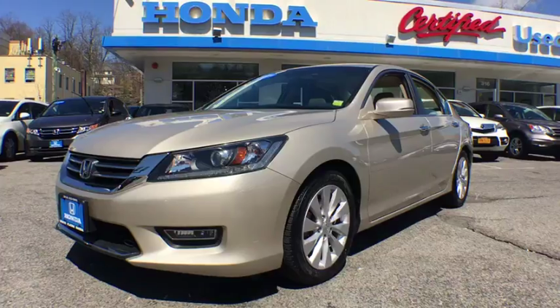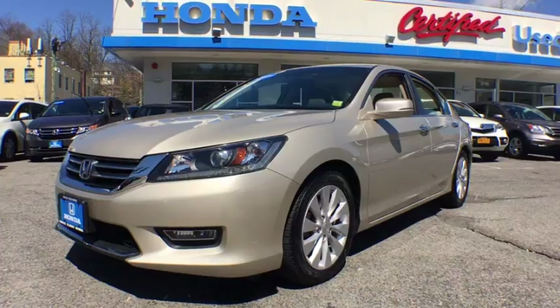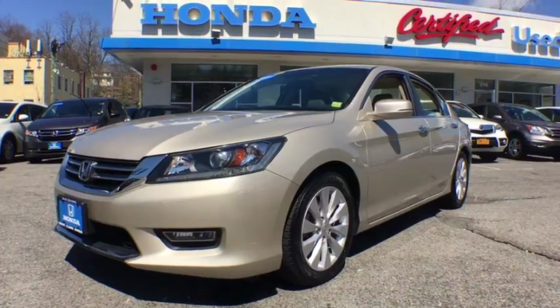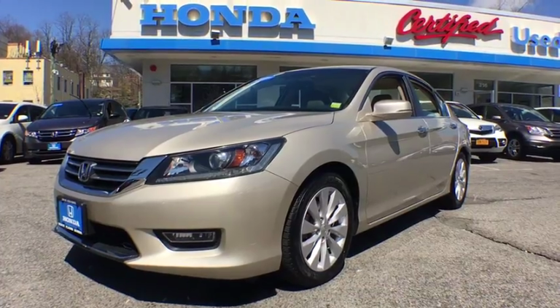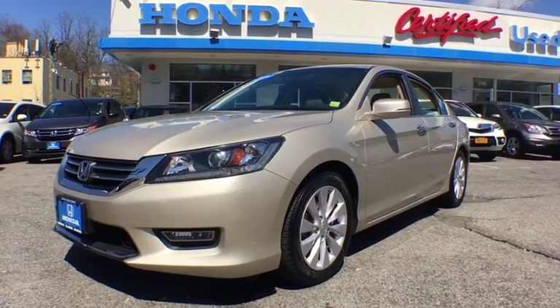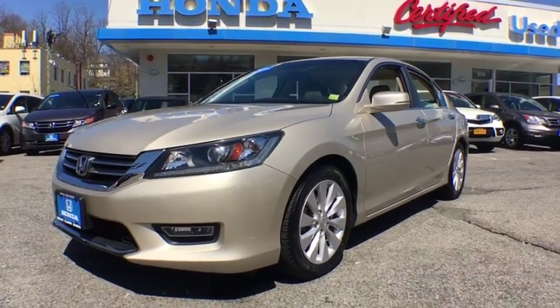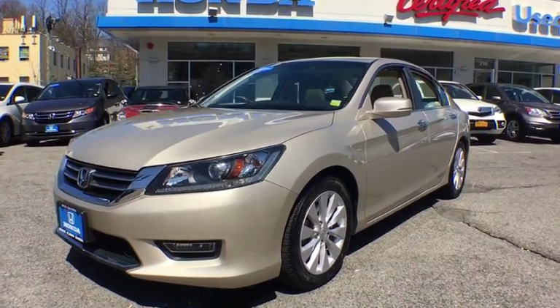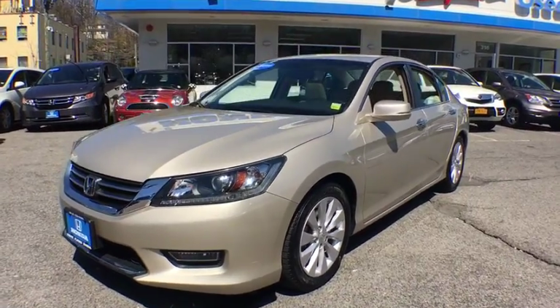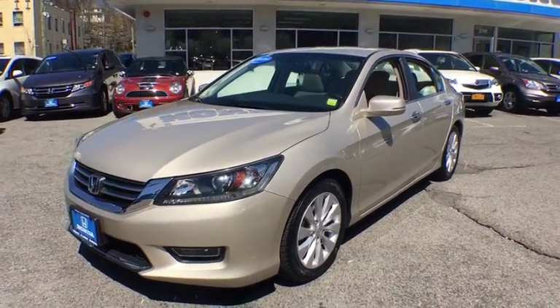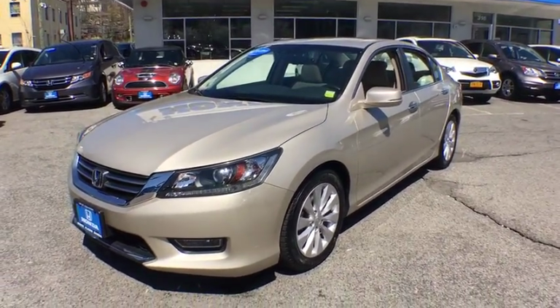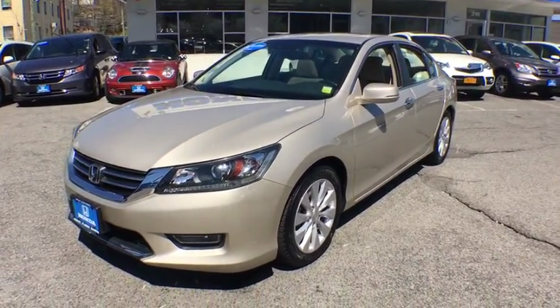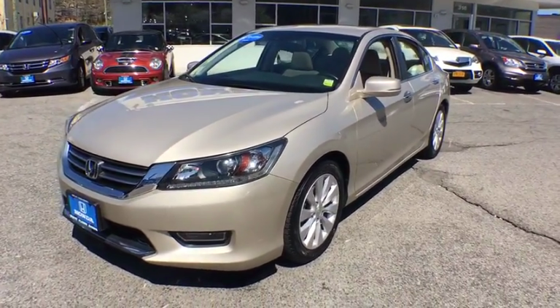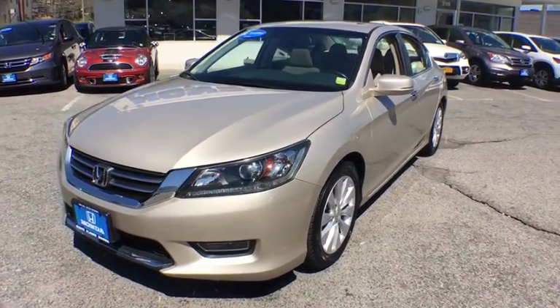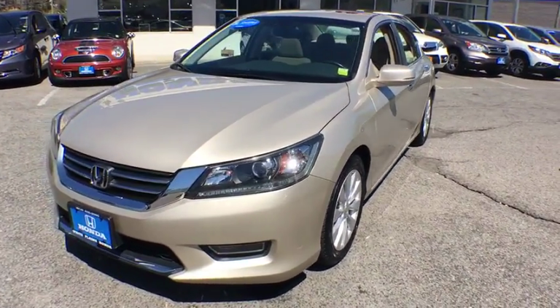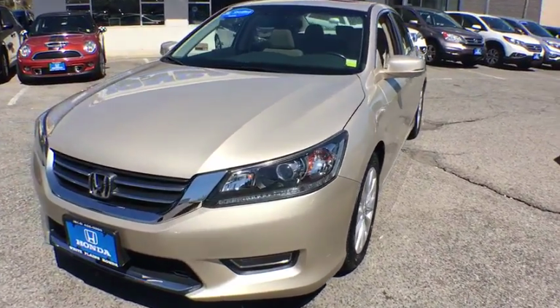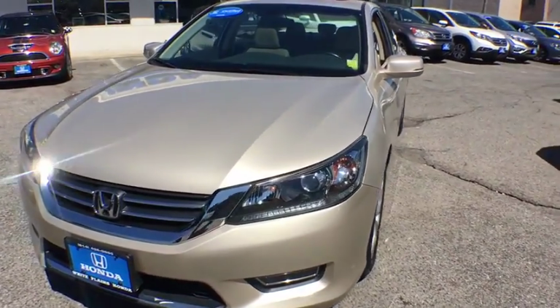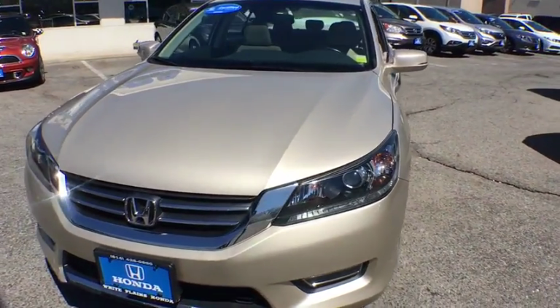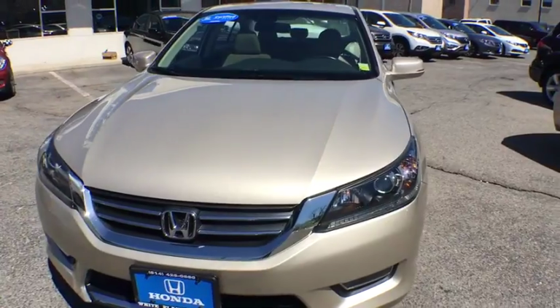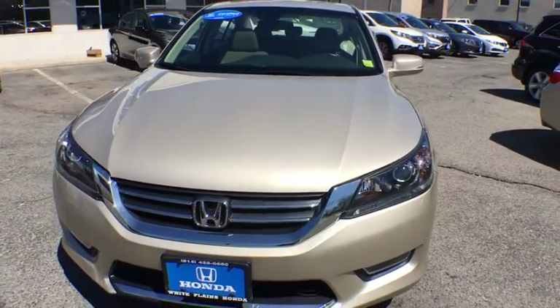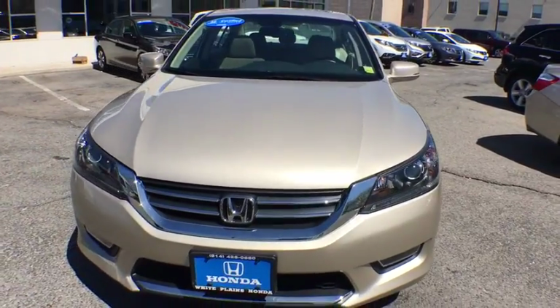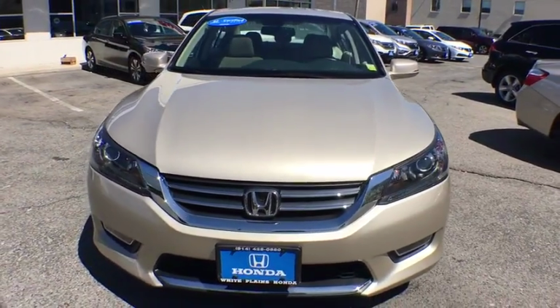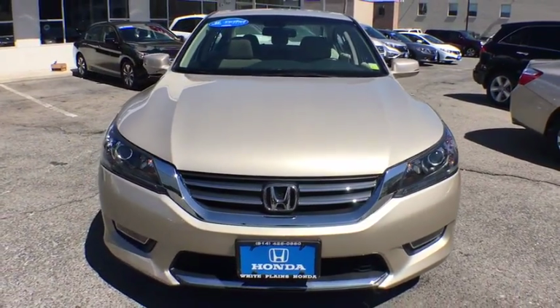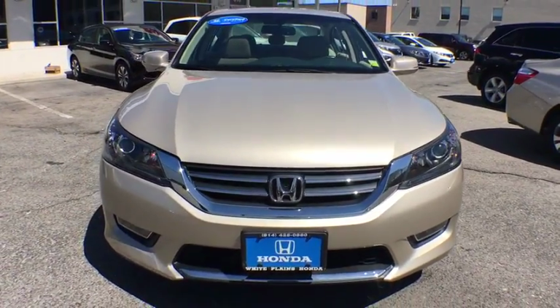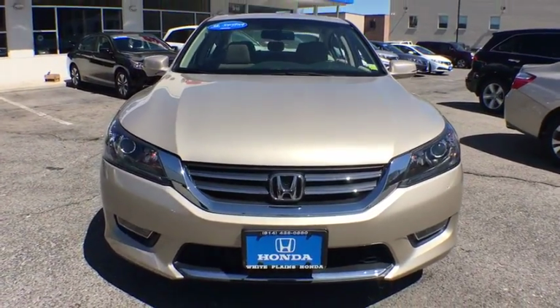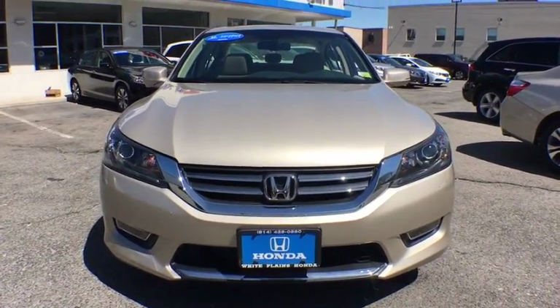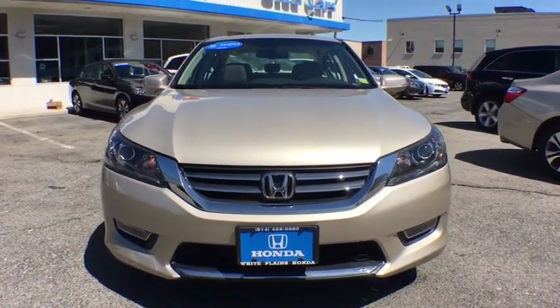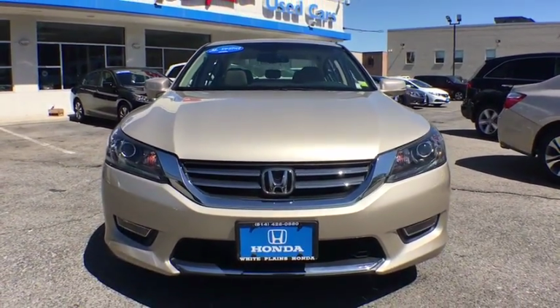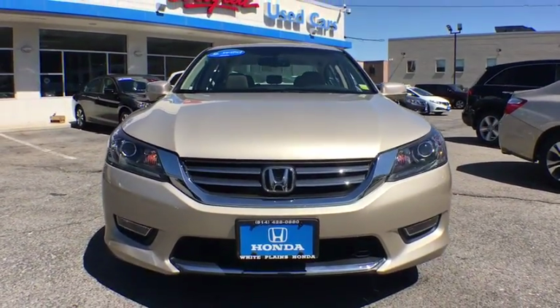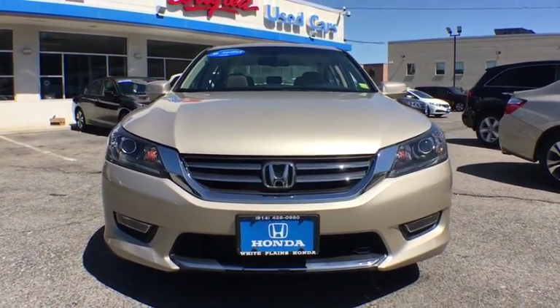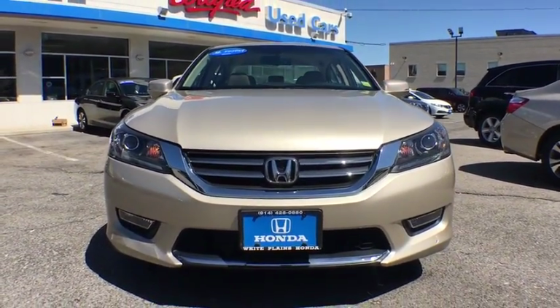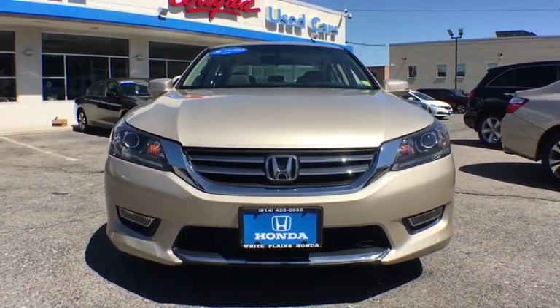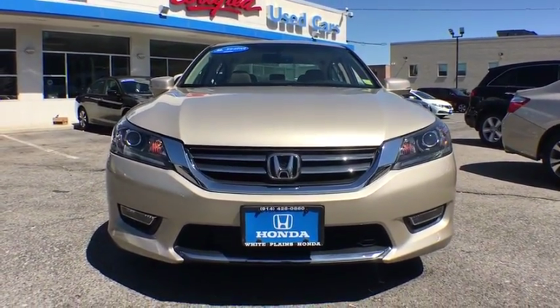The 2013 Honda Accord. Ingeniously simple, yet overflowing with luxury and technological creativity. All that and more in the Accord.